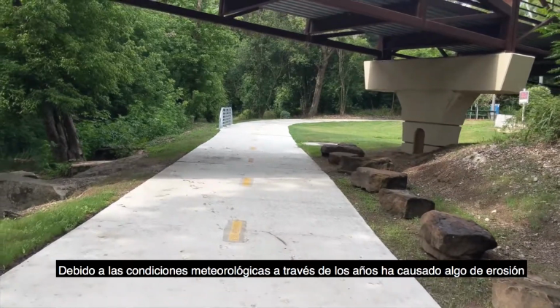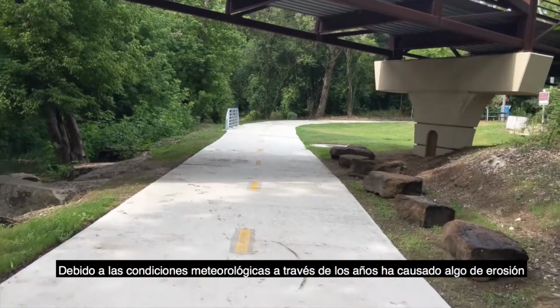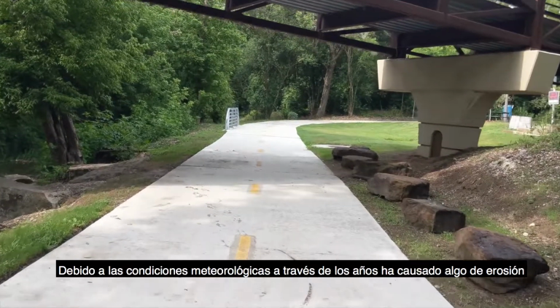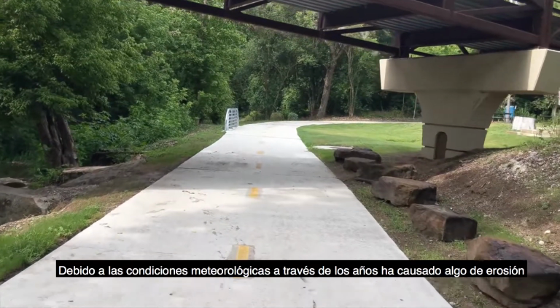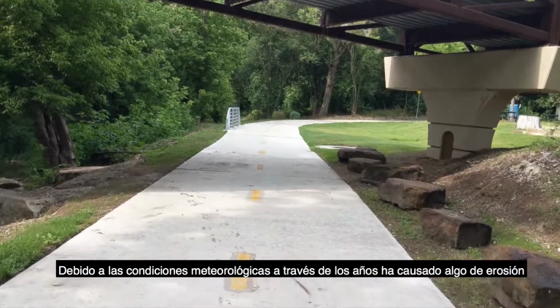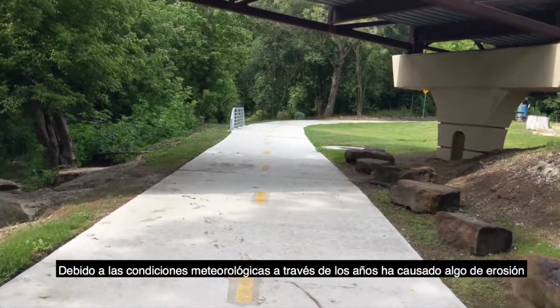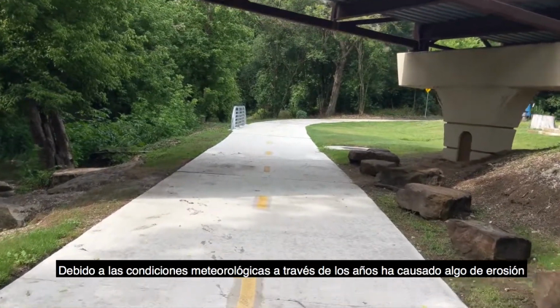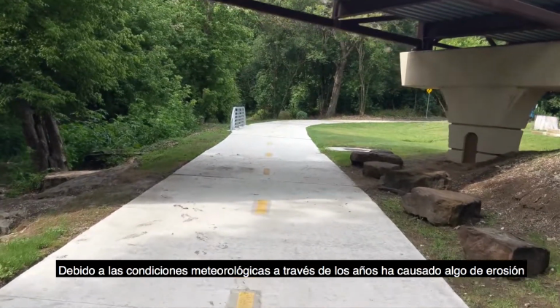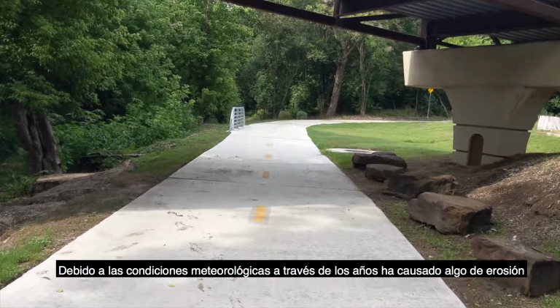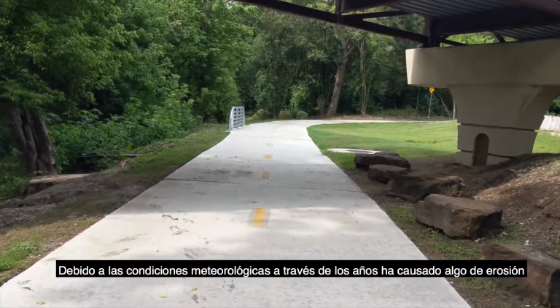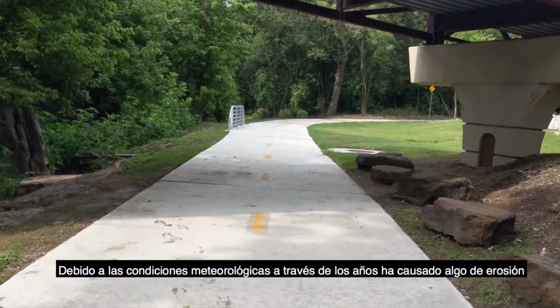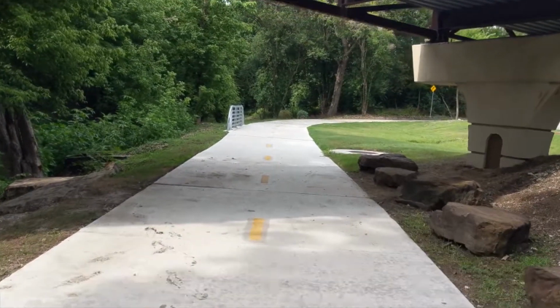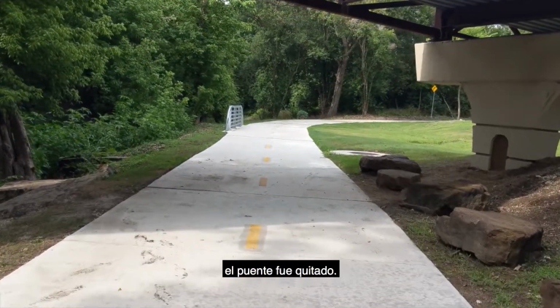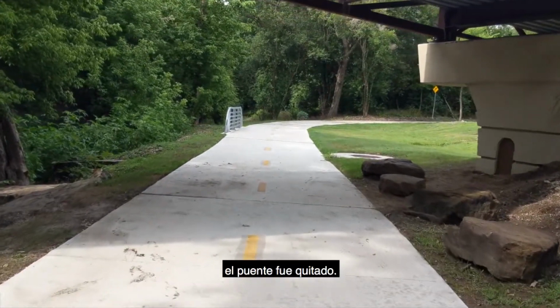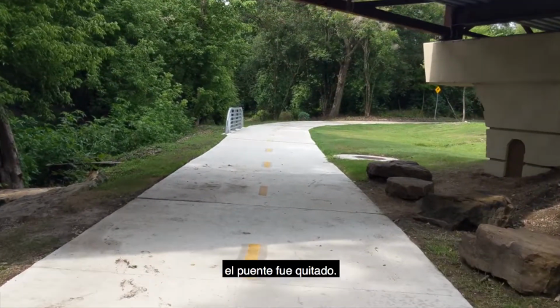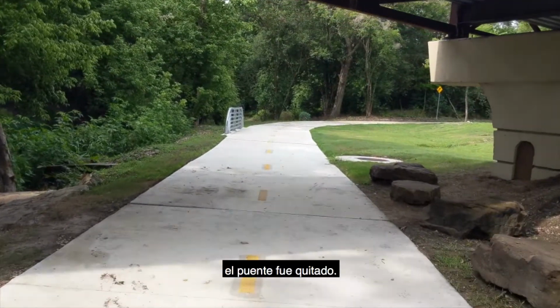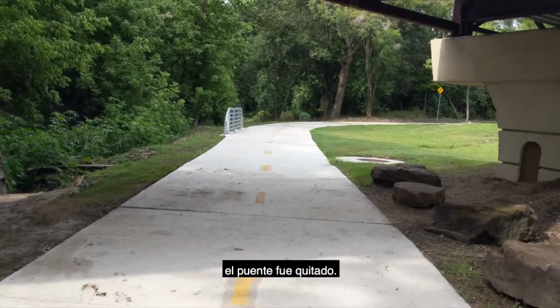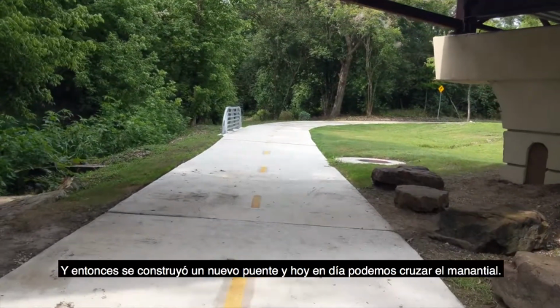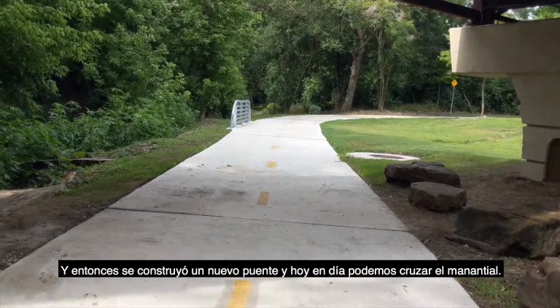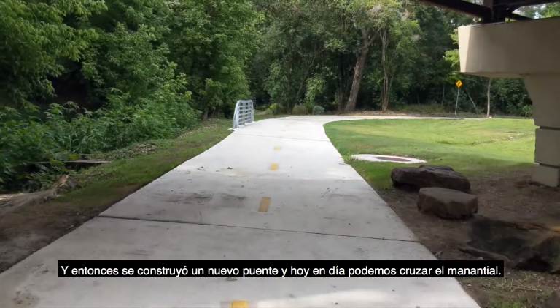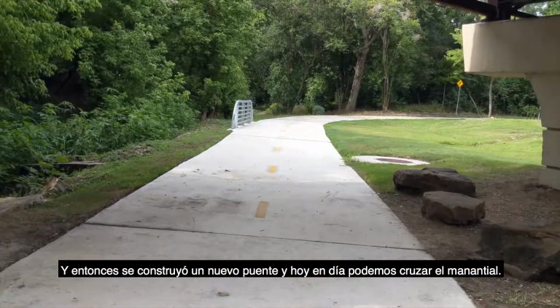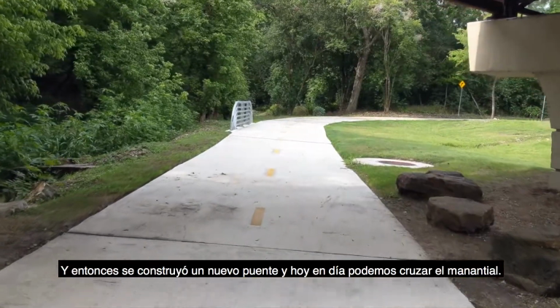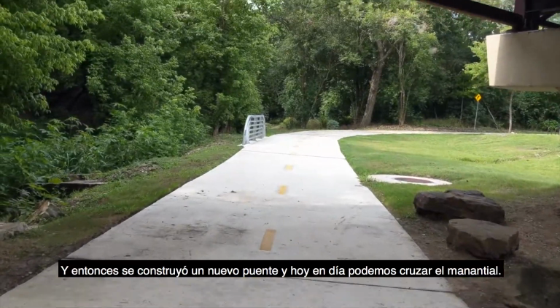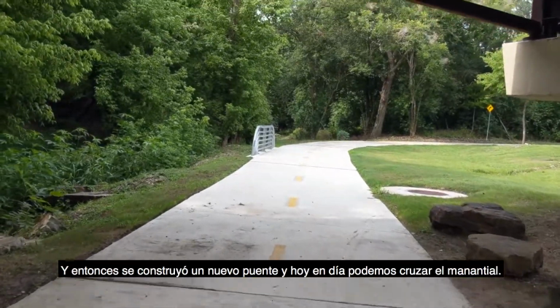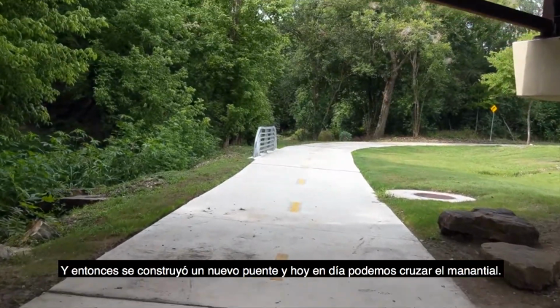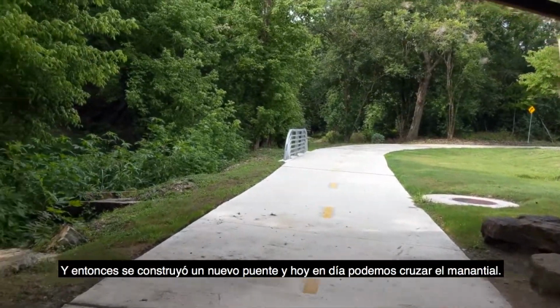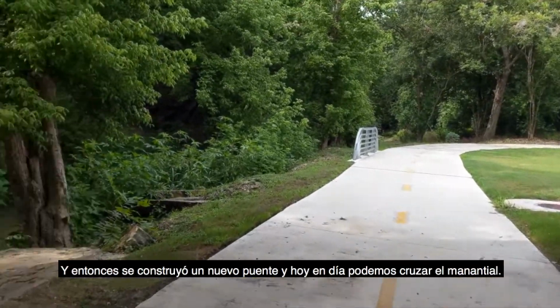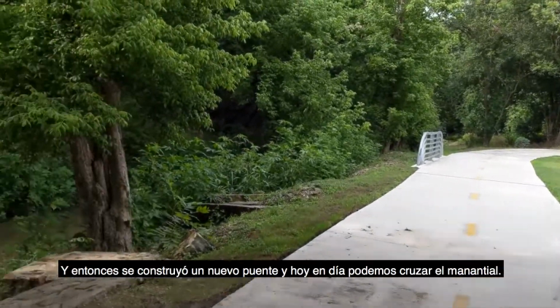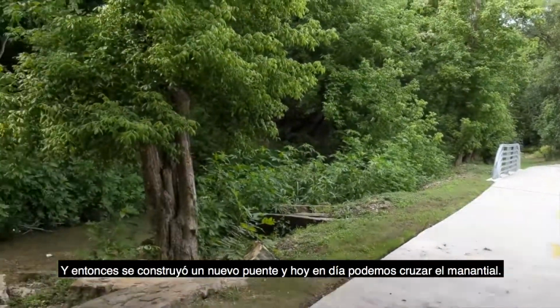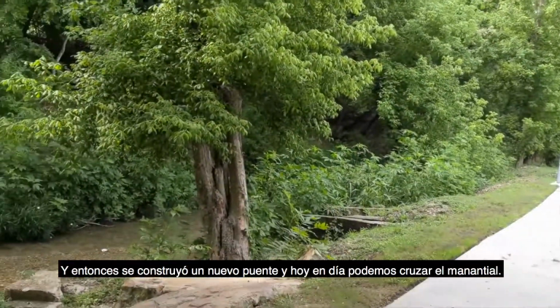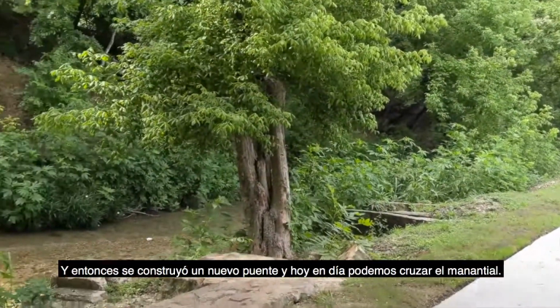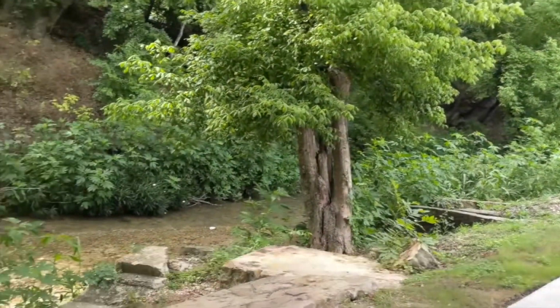Due to neglect, storms, erosion, and floods, the bridge has been removed, and so the new bridge came to be and we are able to cross the creek today.